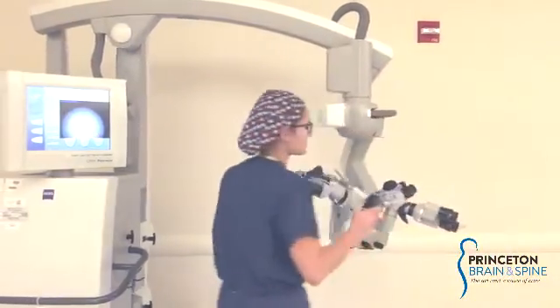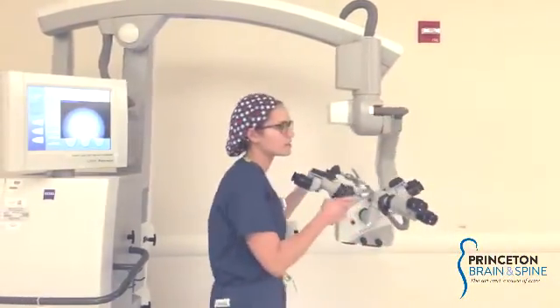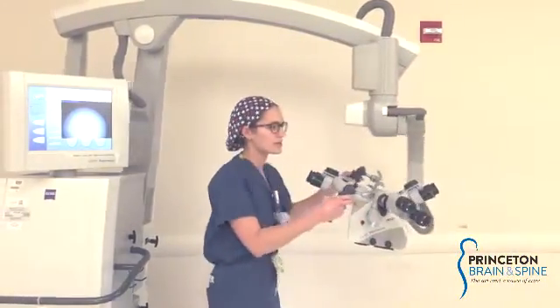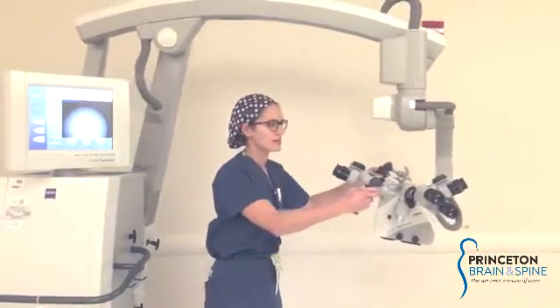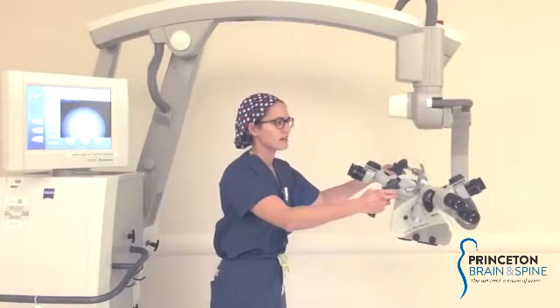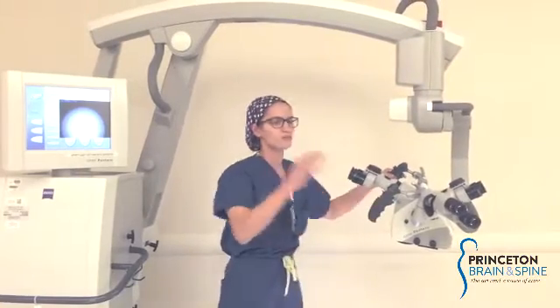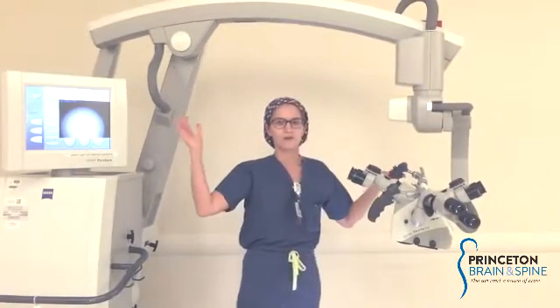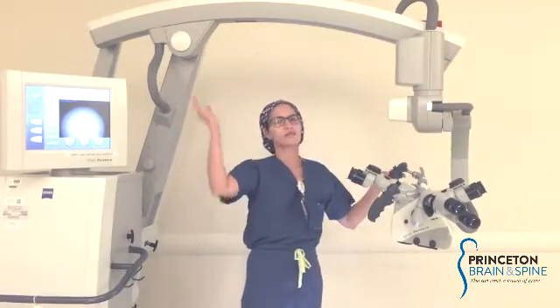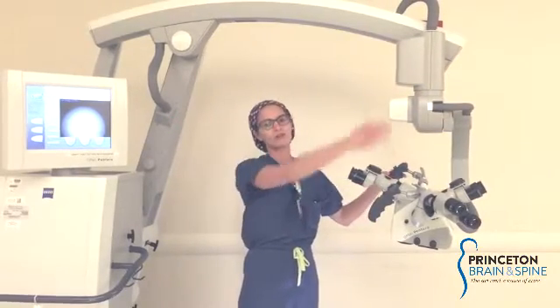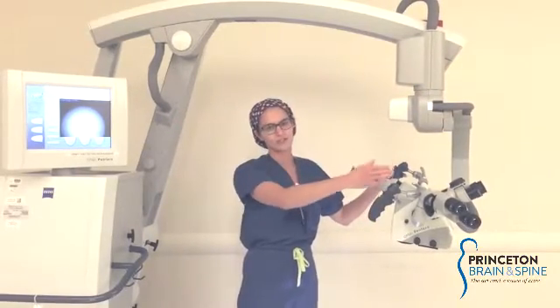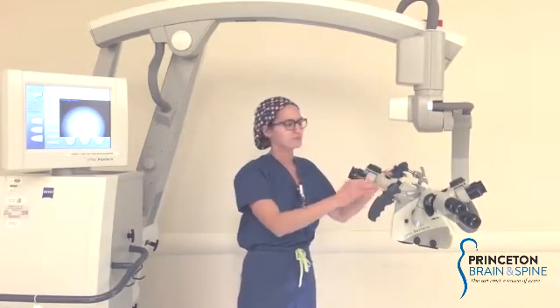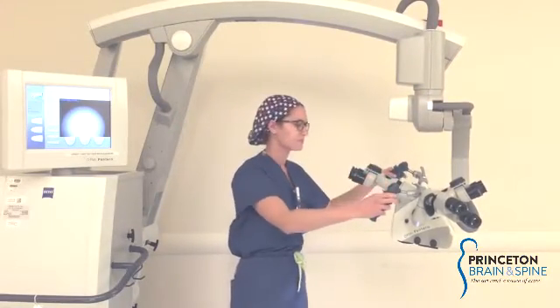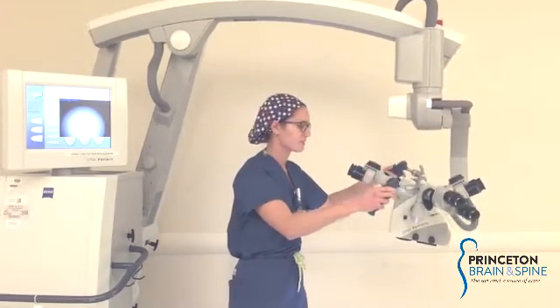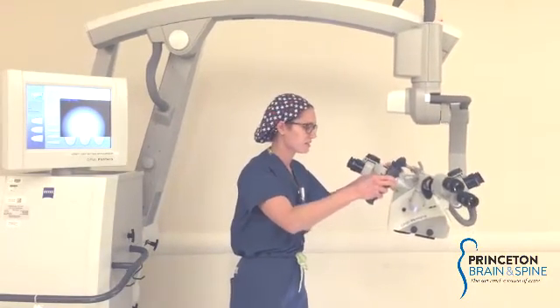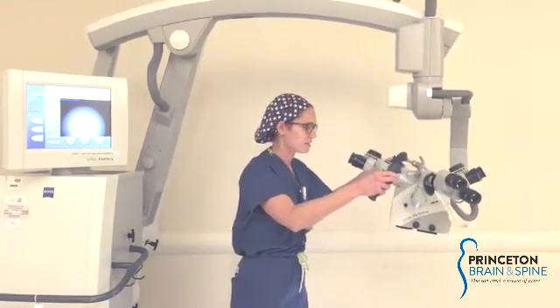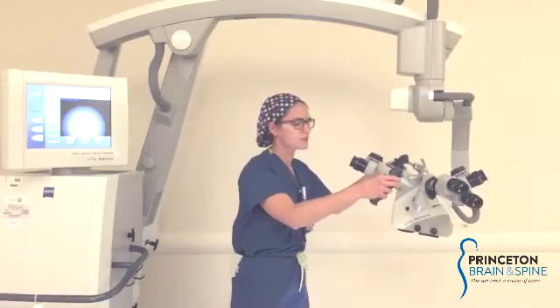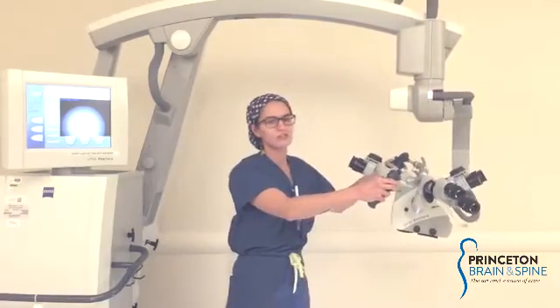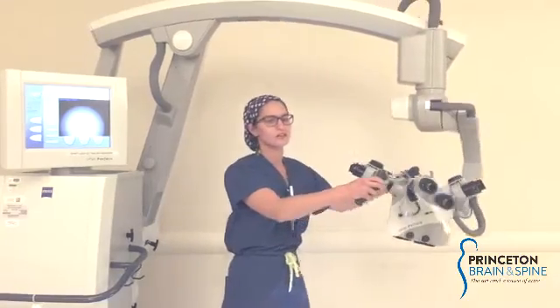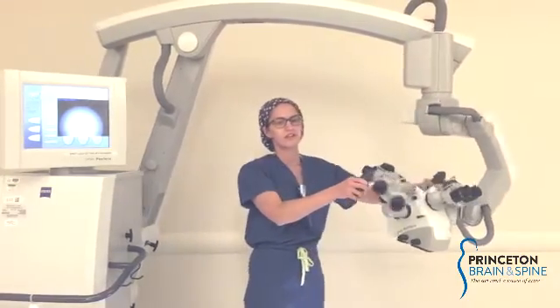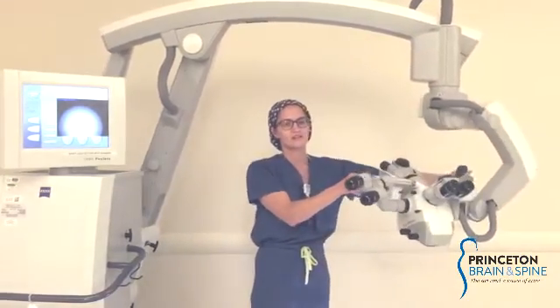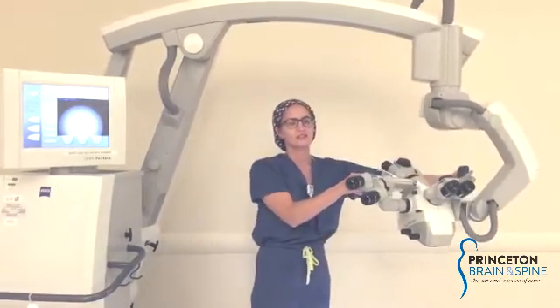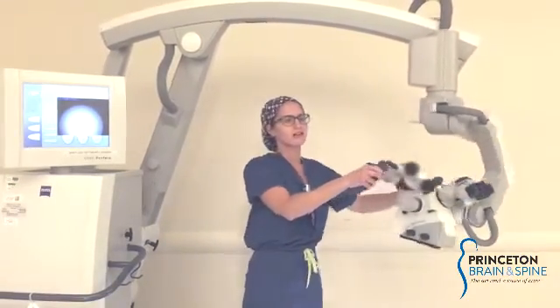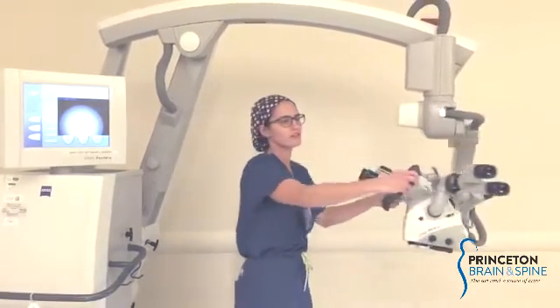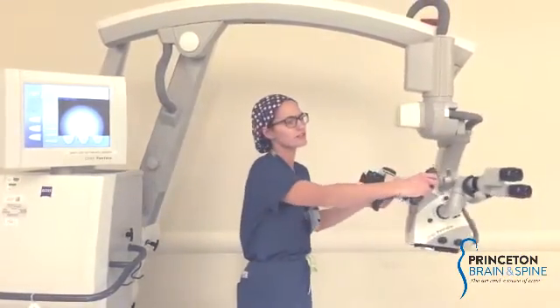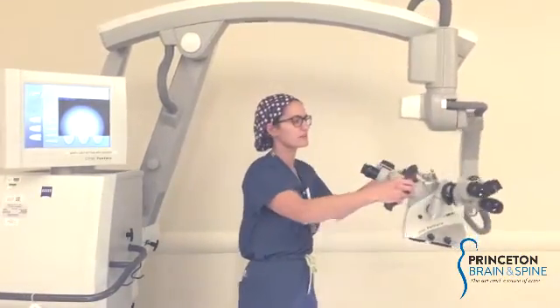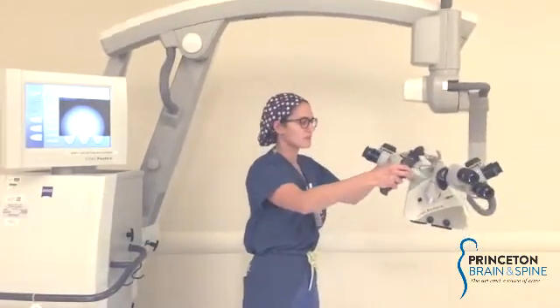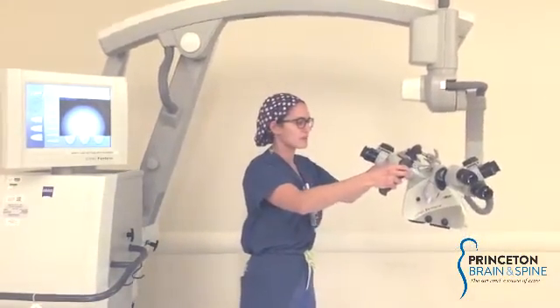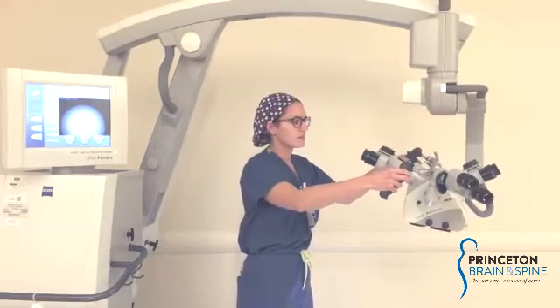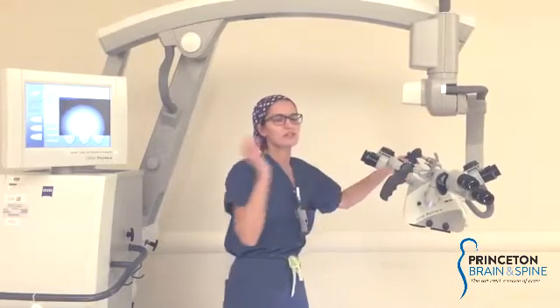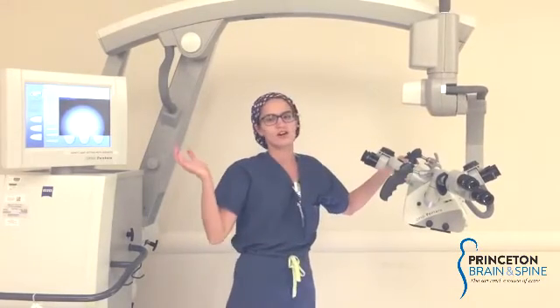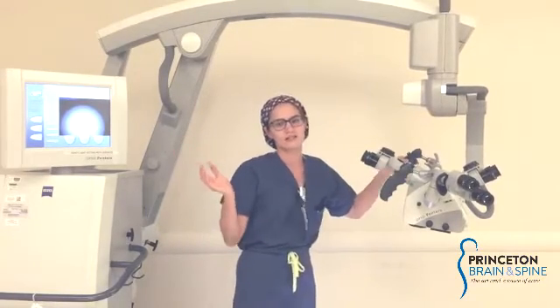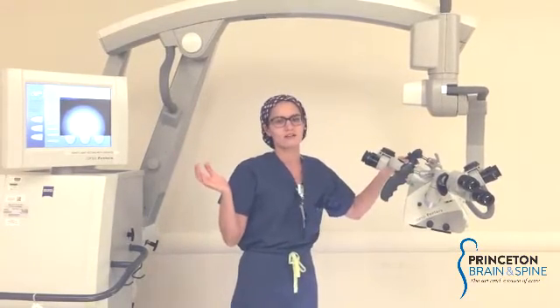The second thing to remember is that the scope arm will always come up and over the surgeon. You always want to make sure that you can turn it completely to the left and to the right to make sure that the arm hasn't locked at all.